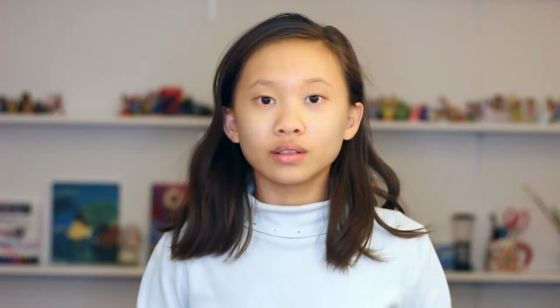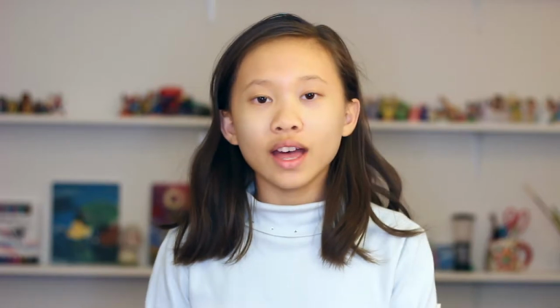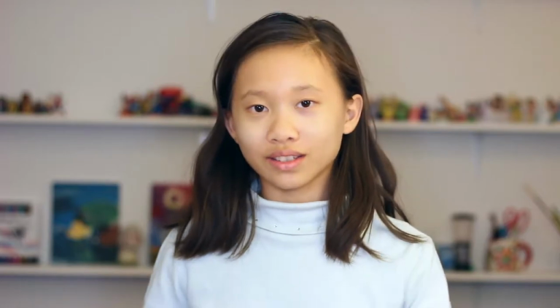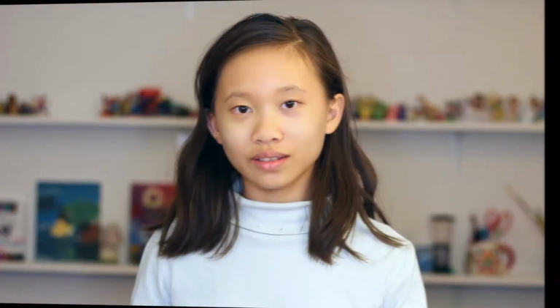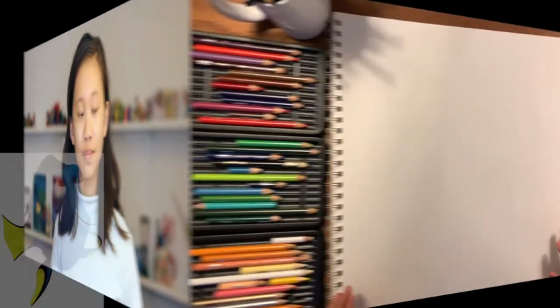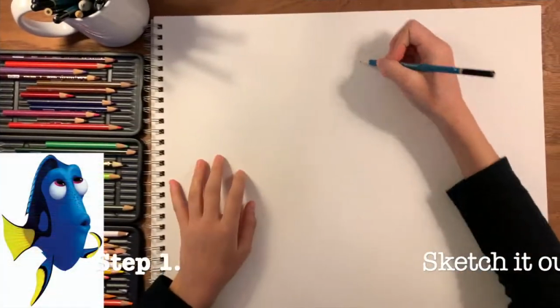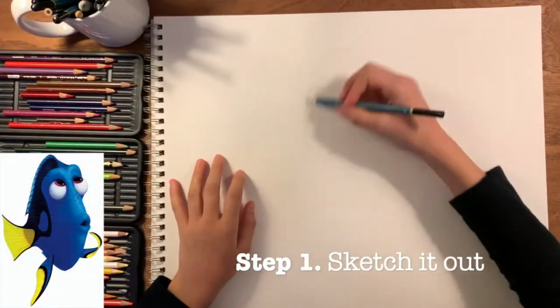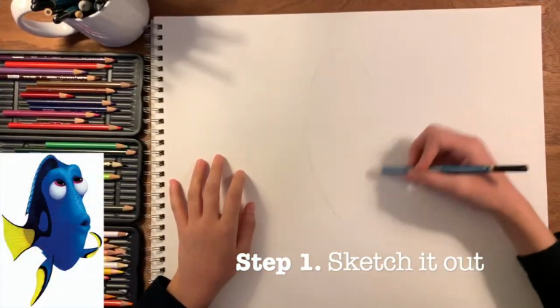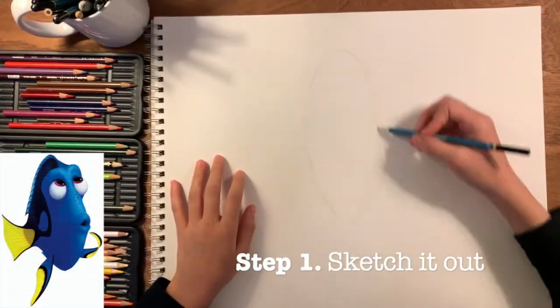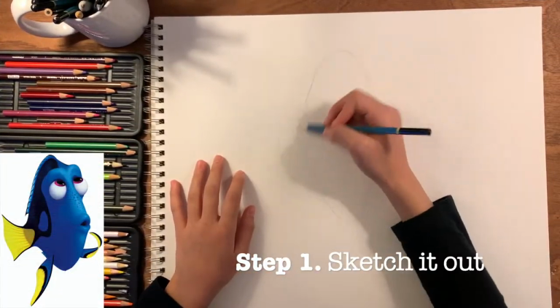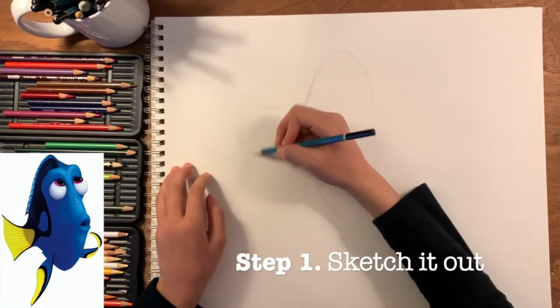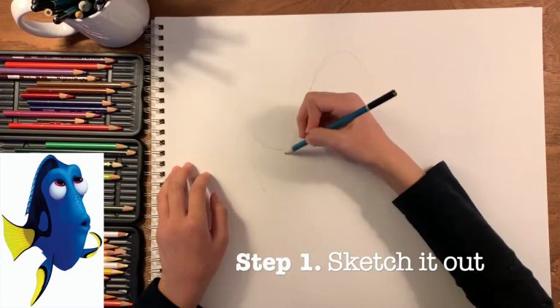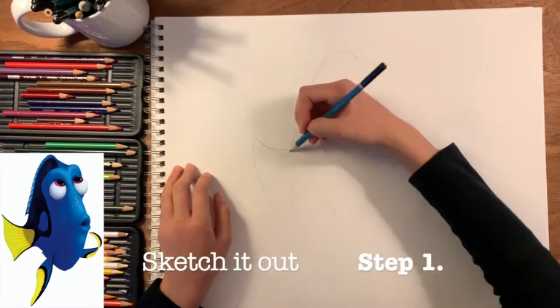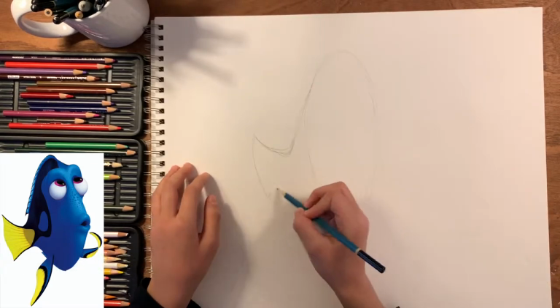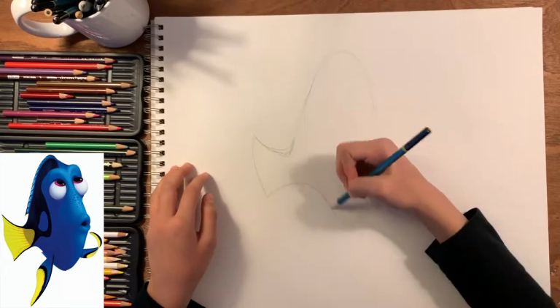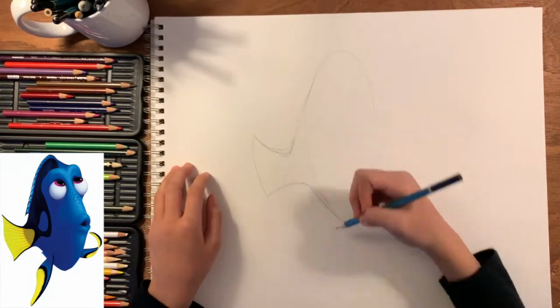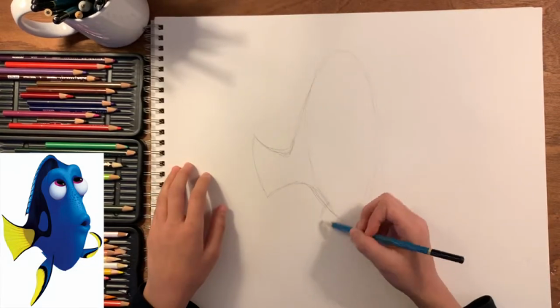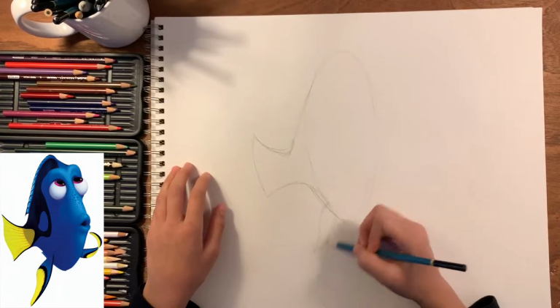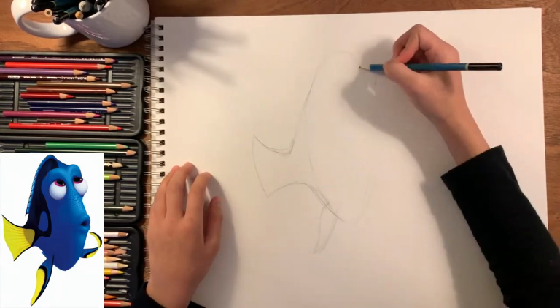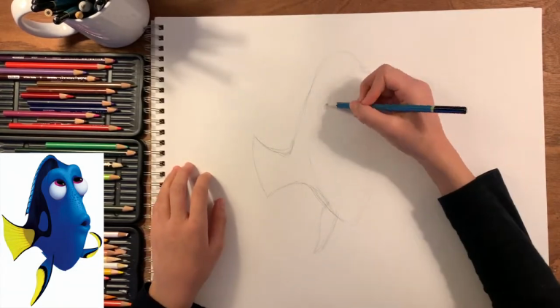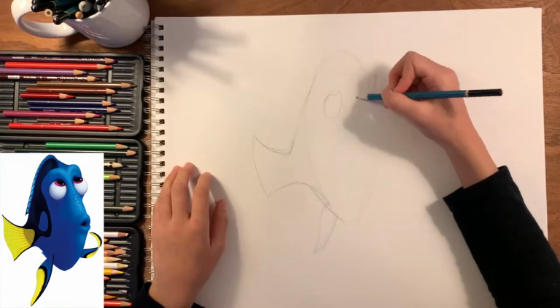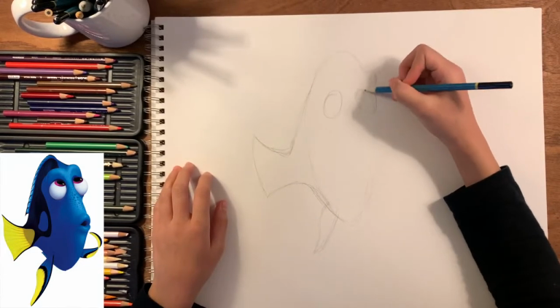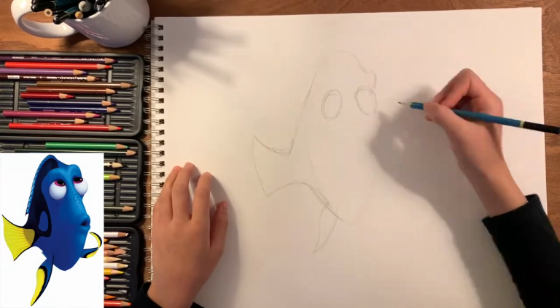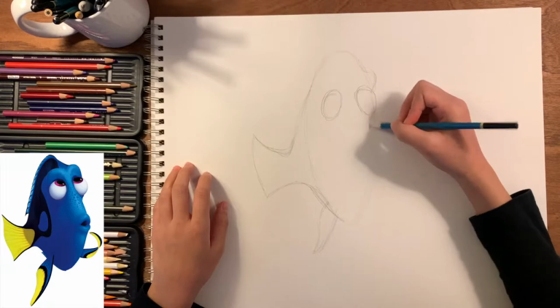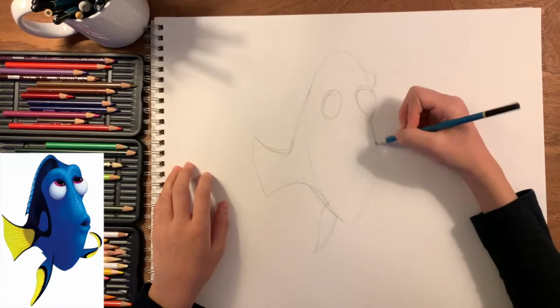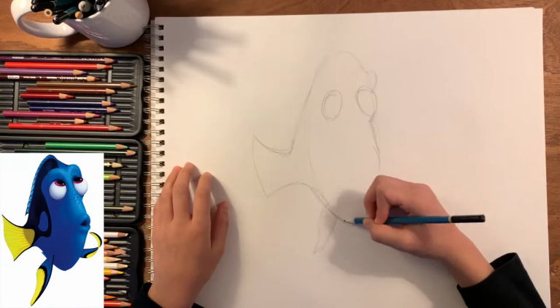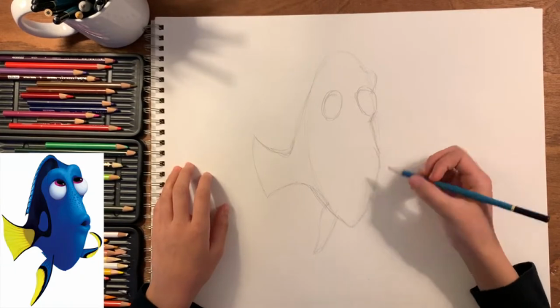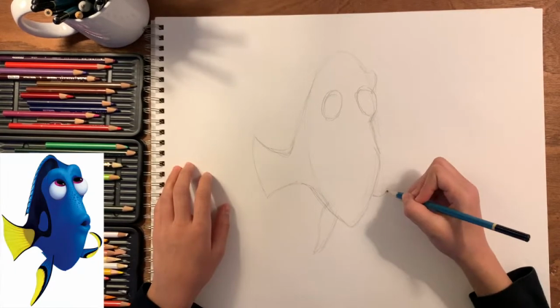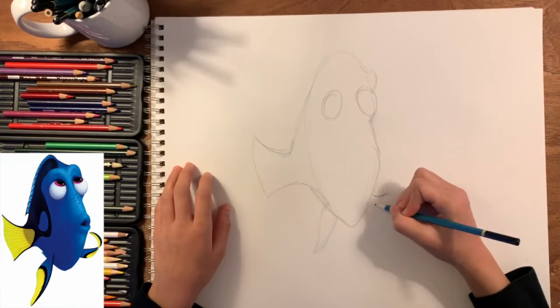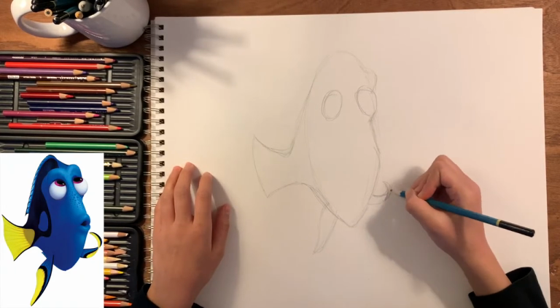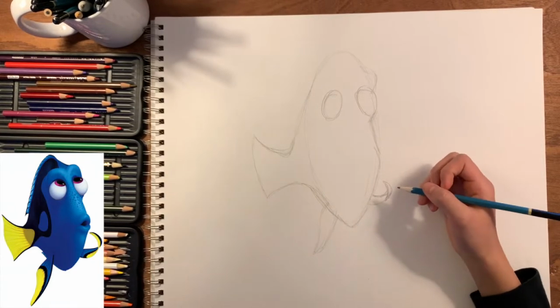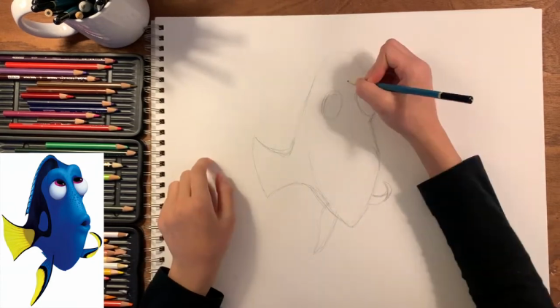So let's go ahead and get started. The first thing you want to do is to sketch out your Disney character, and you want to make this as detailed as possible so that when you're coloring it you can have as many details to work from, and it'll make it a lot easier.